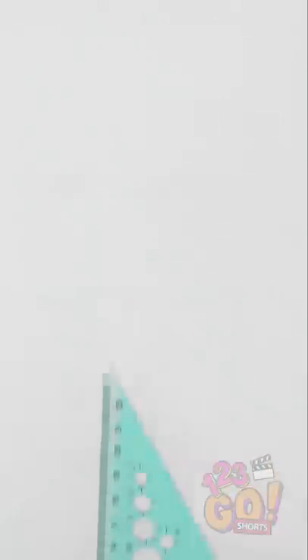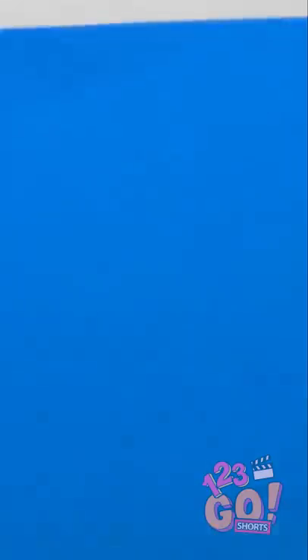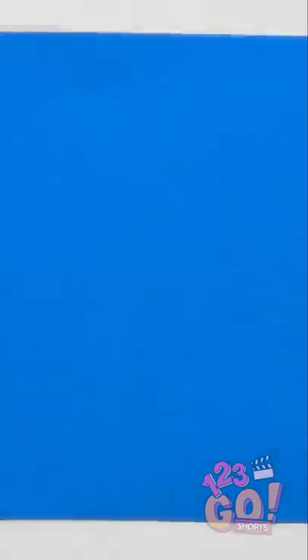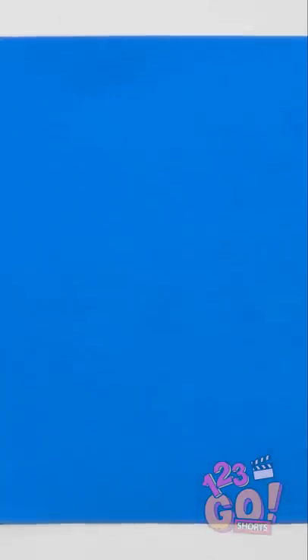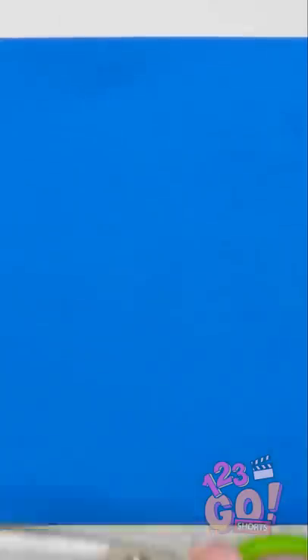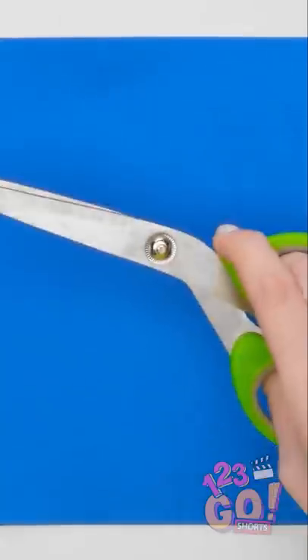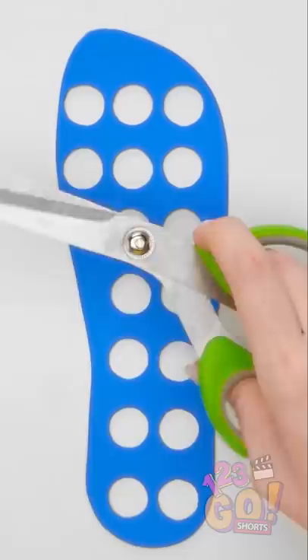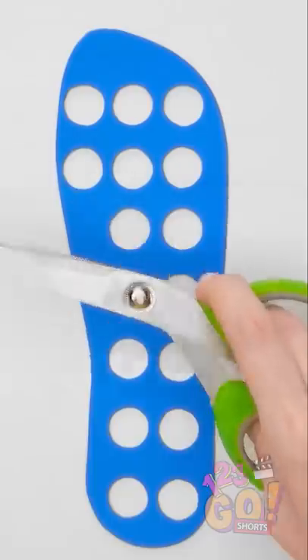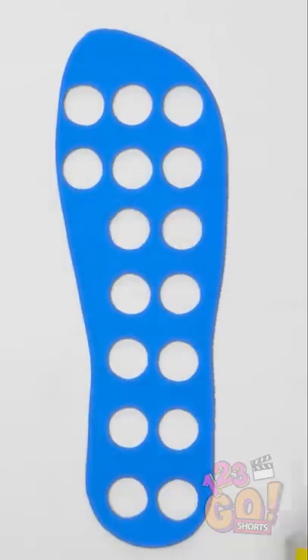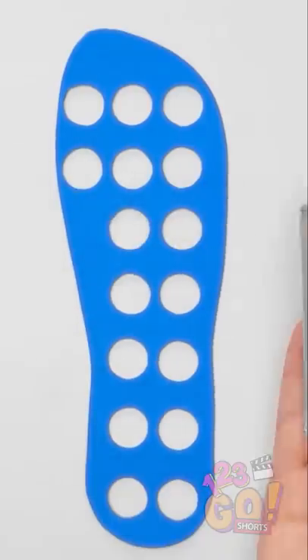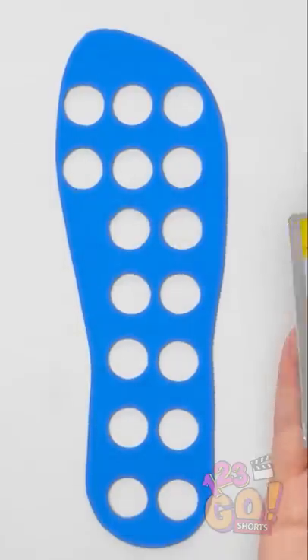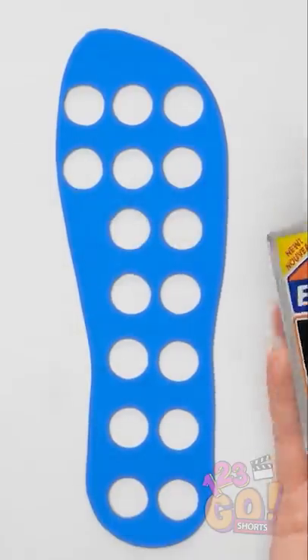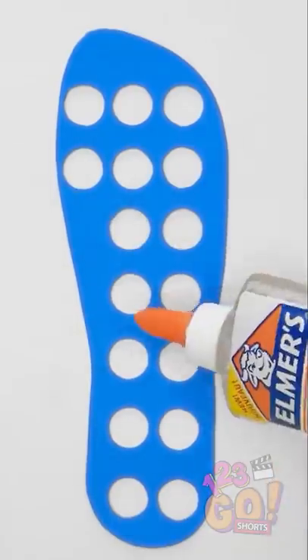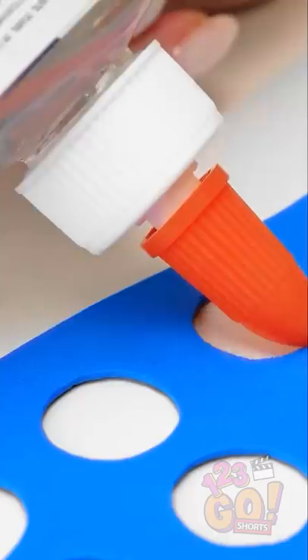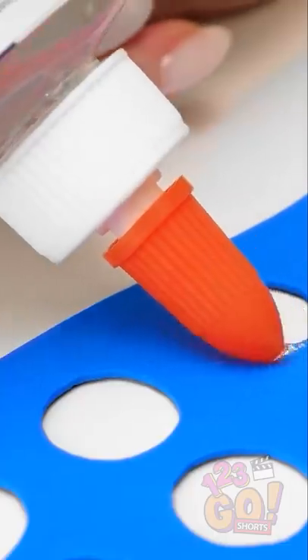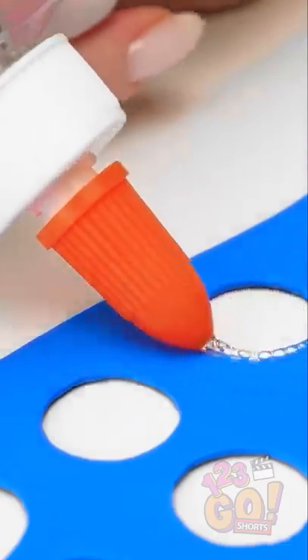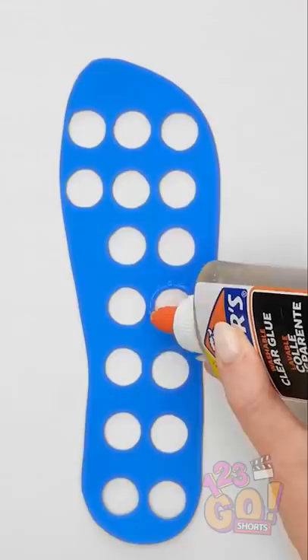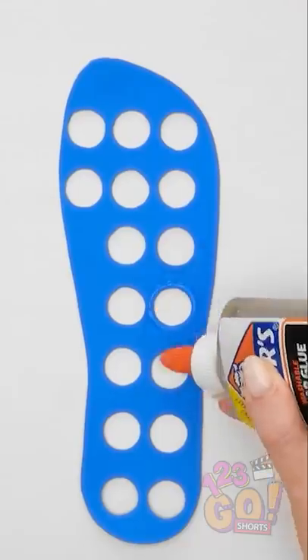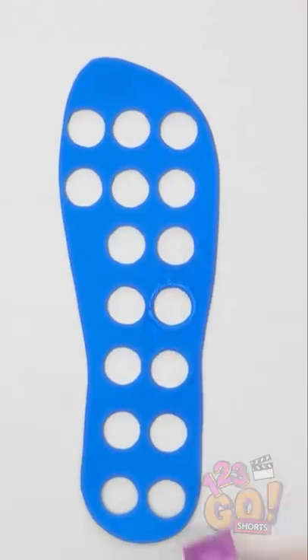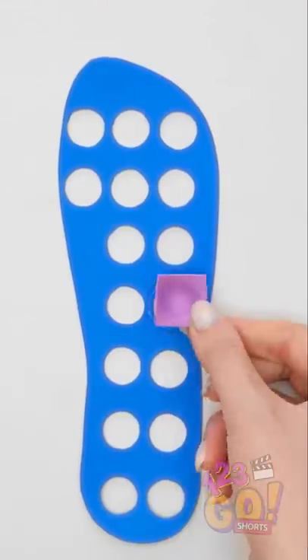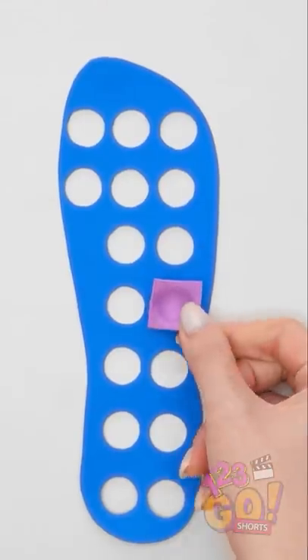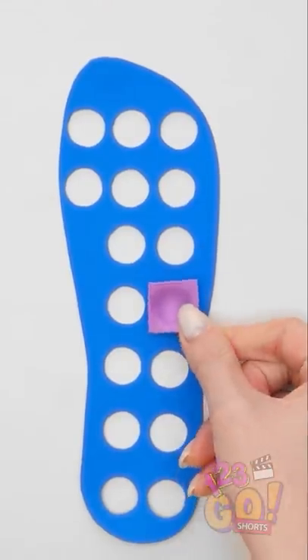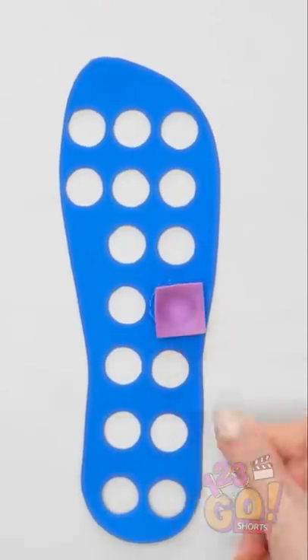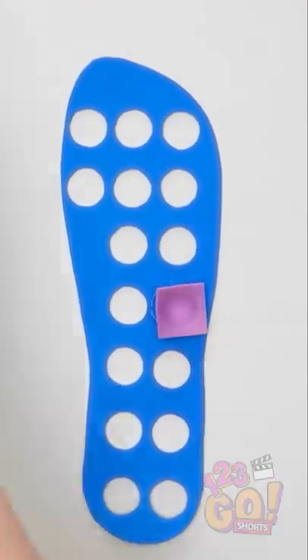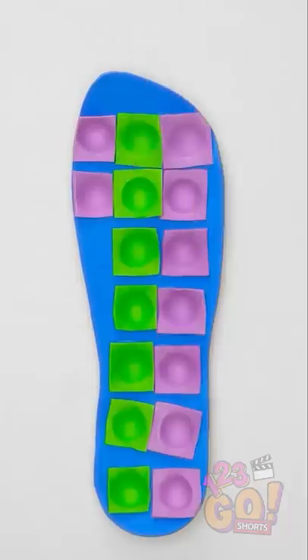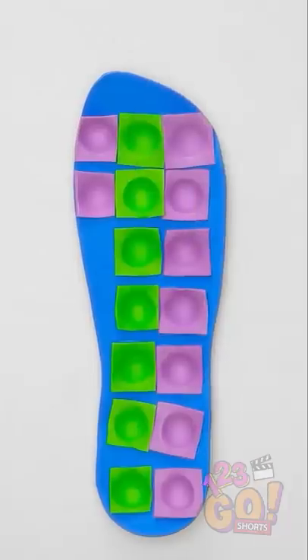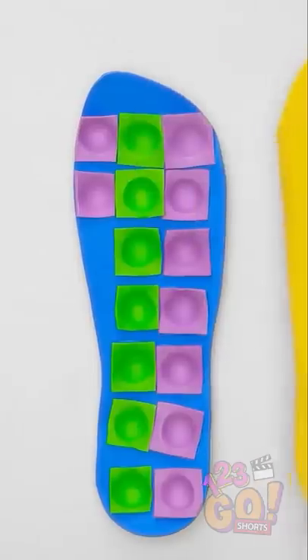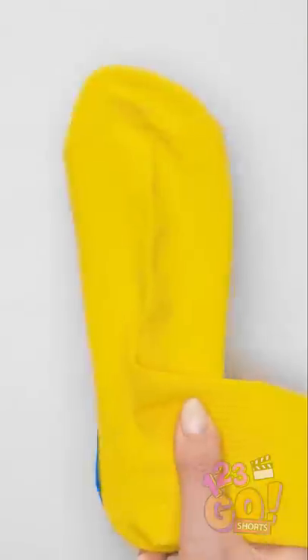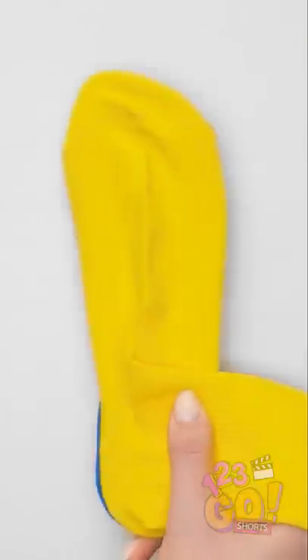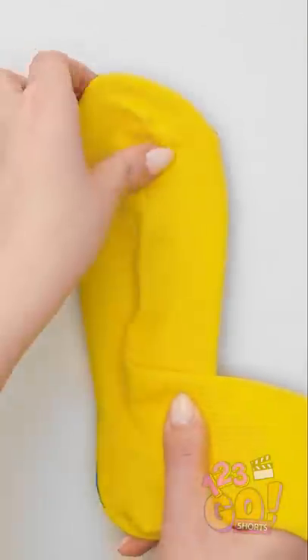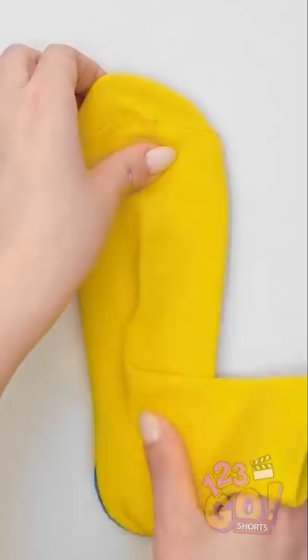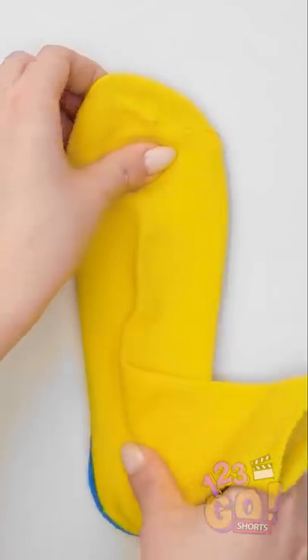Take a piece of foam paper and cut it out in the shape of your foot. Add glue around the holes, then fit in those little pieces. Glue it on your sock and you're good to go.